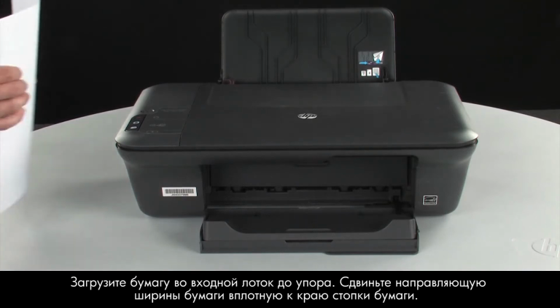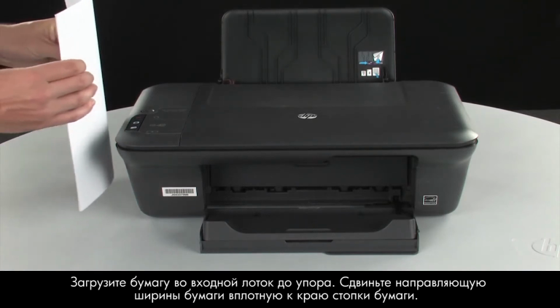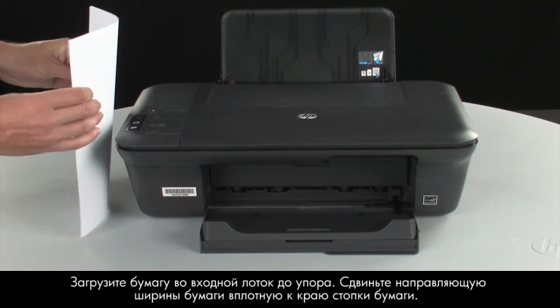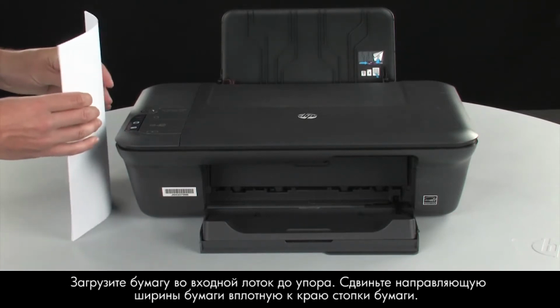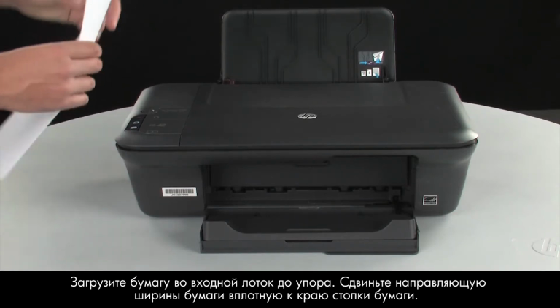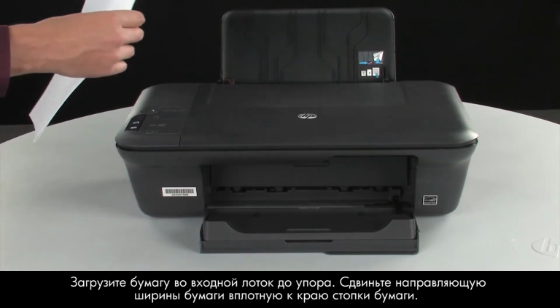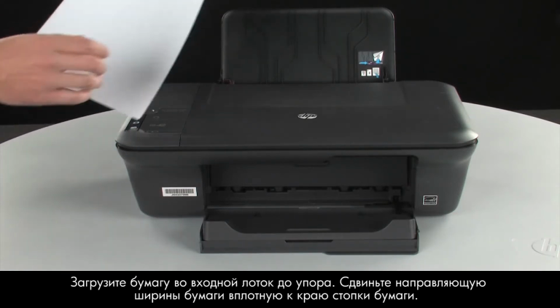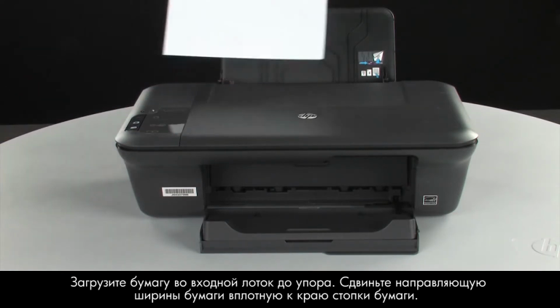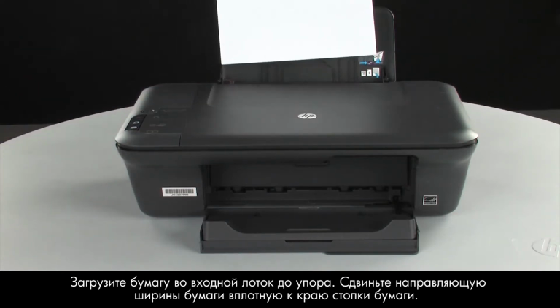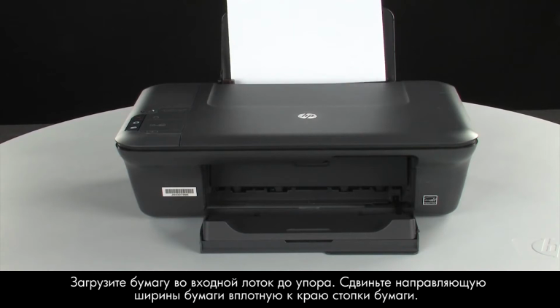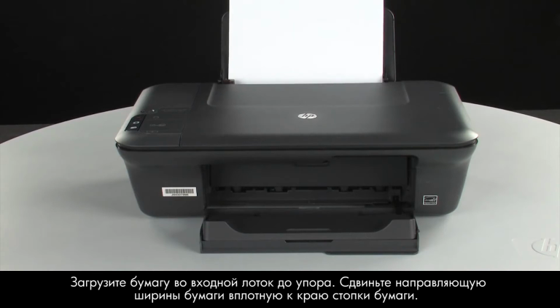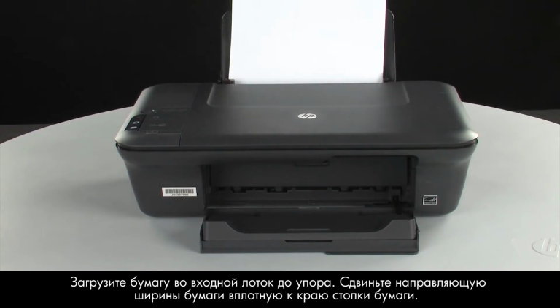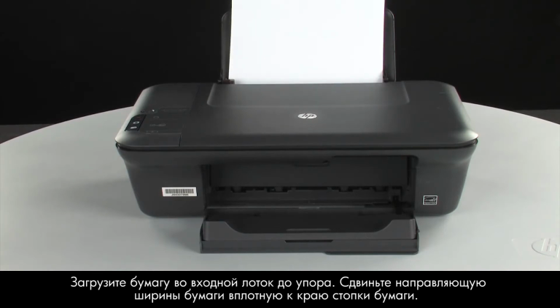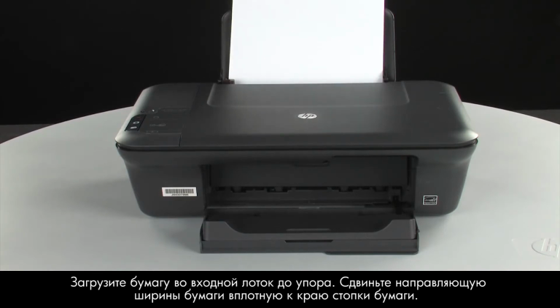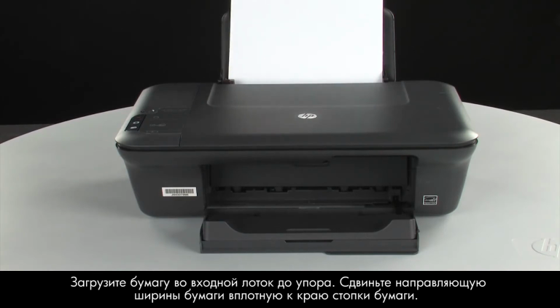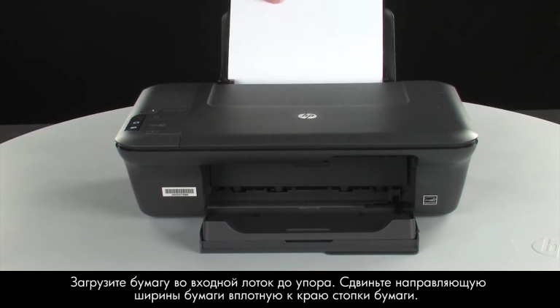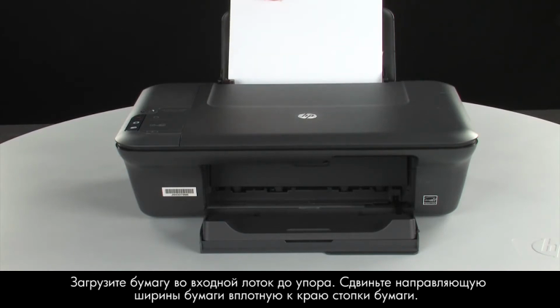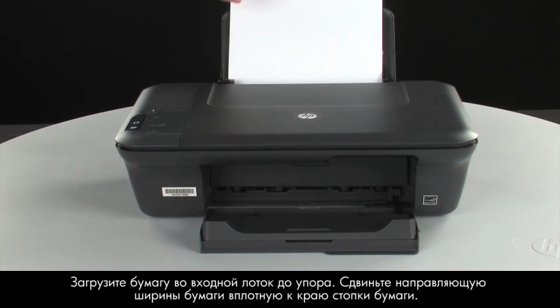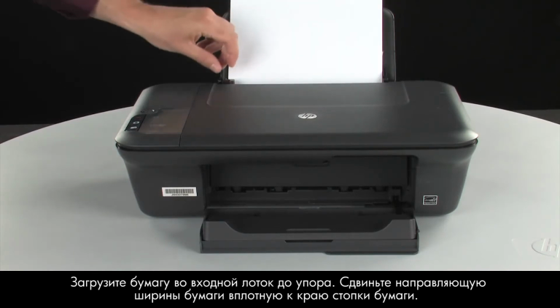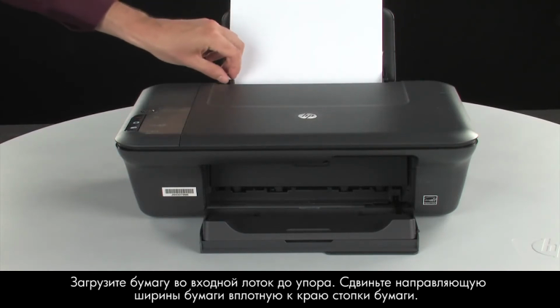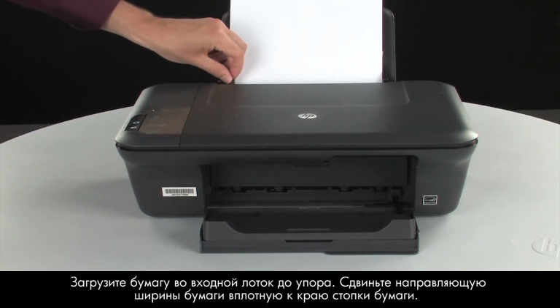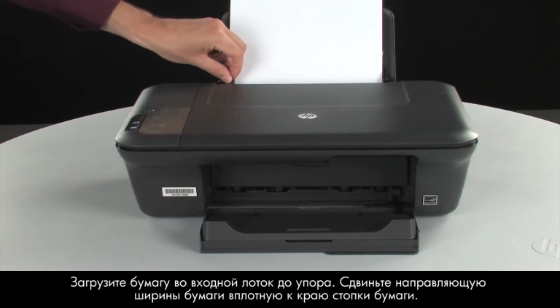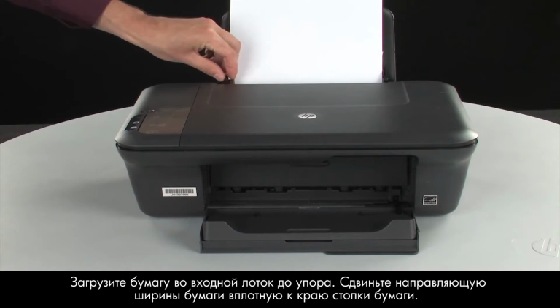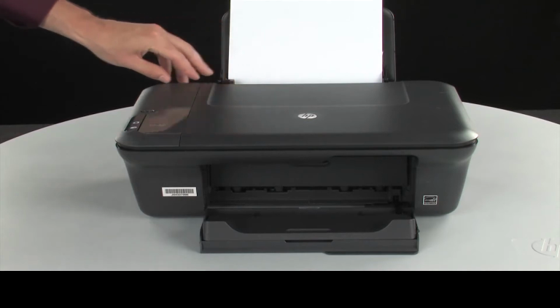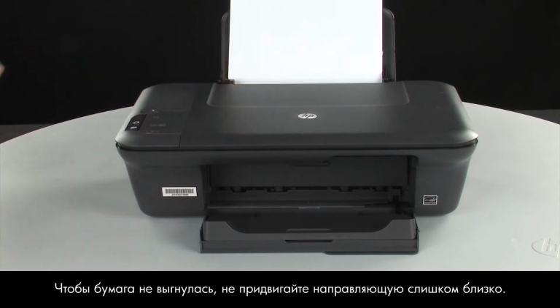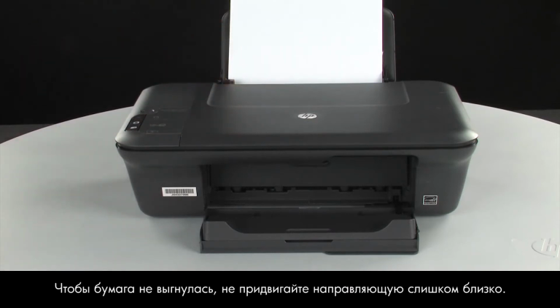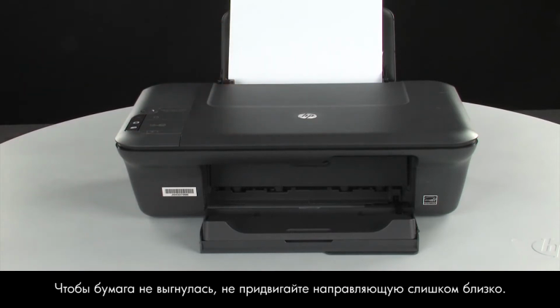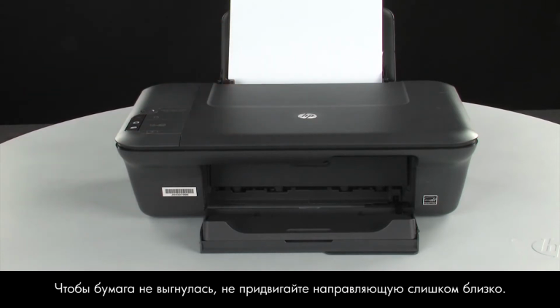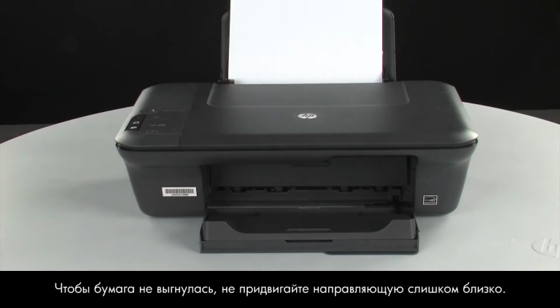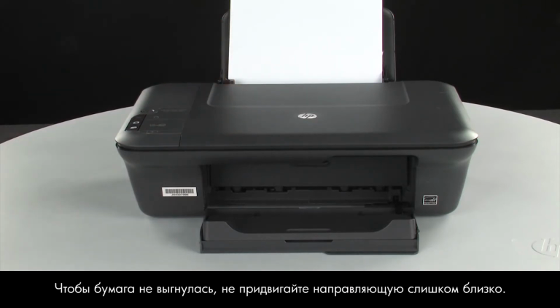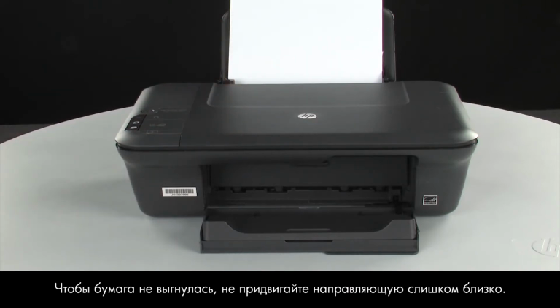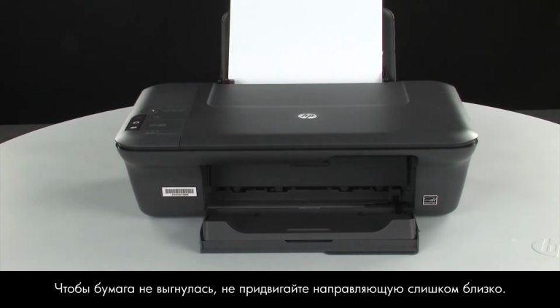Load paper into the input tray until it stops. Slide the paper width guide inward until it stops at the edge of the paper. Do not push the guide in so tightly that it starts to bend the paper.